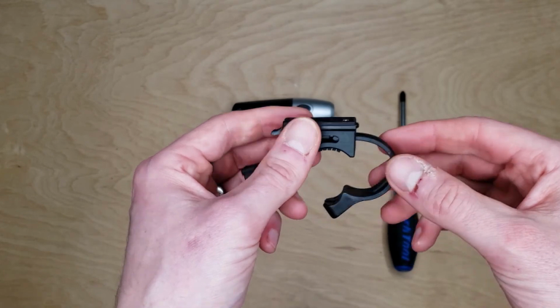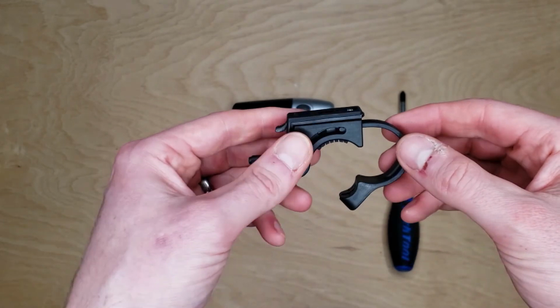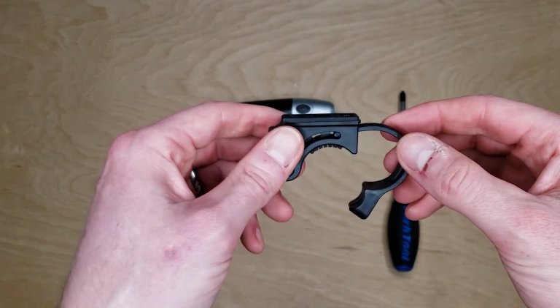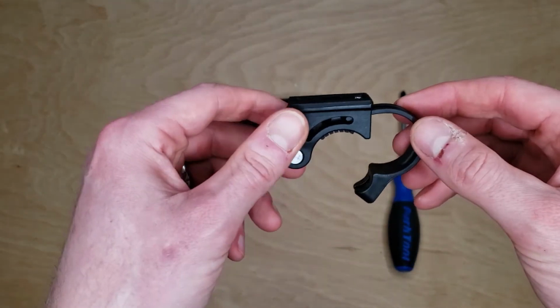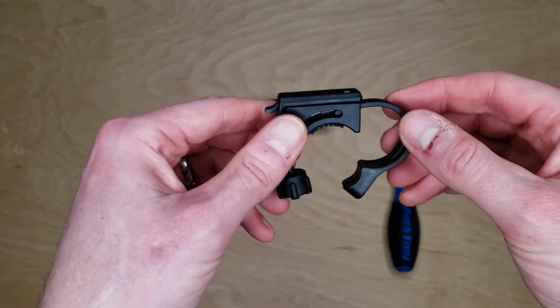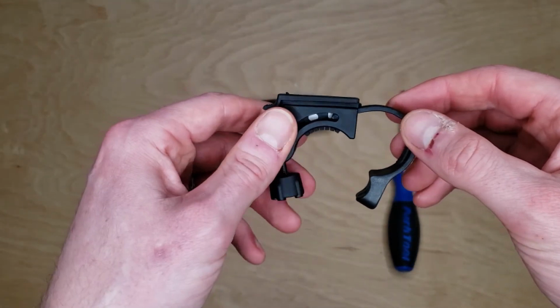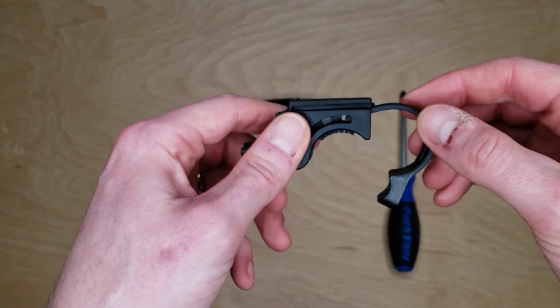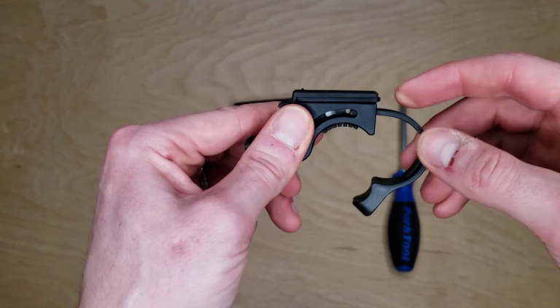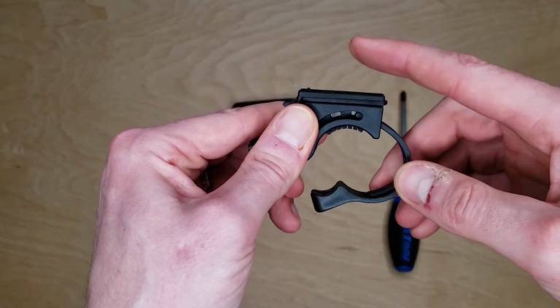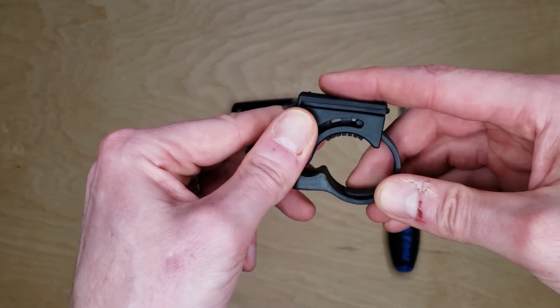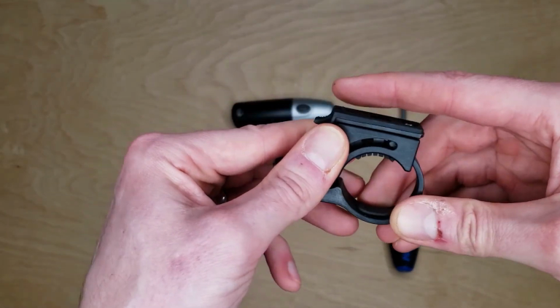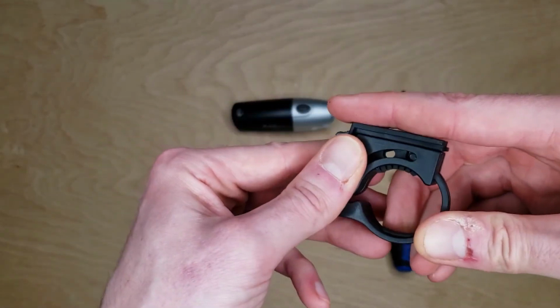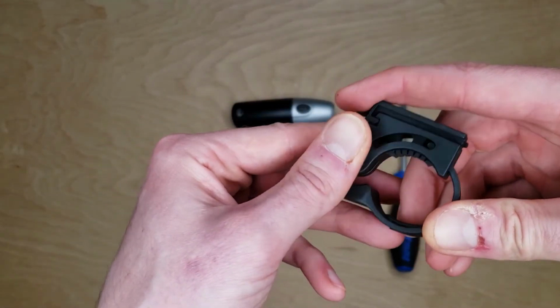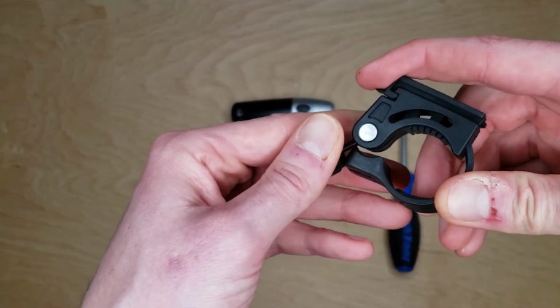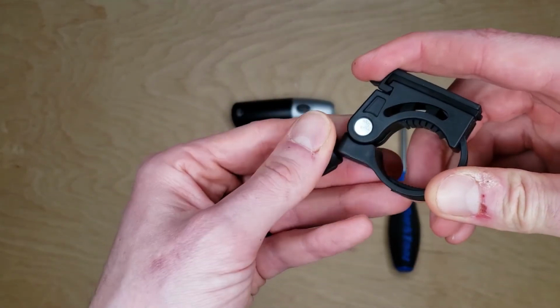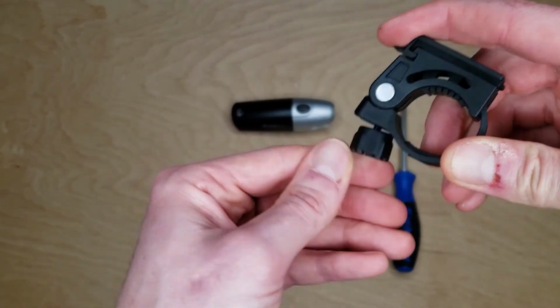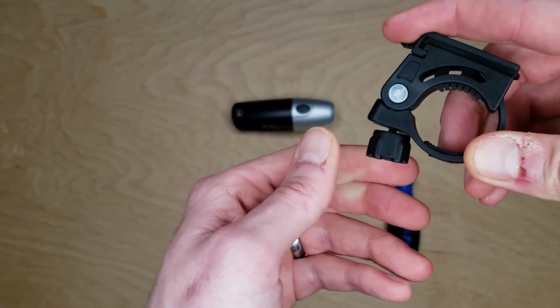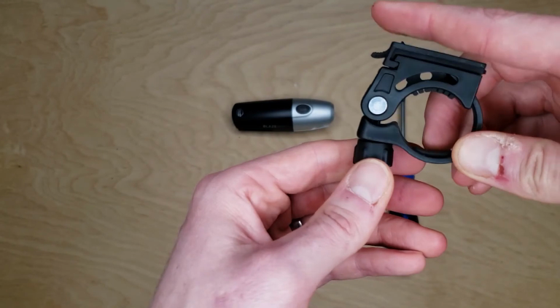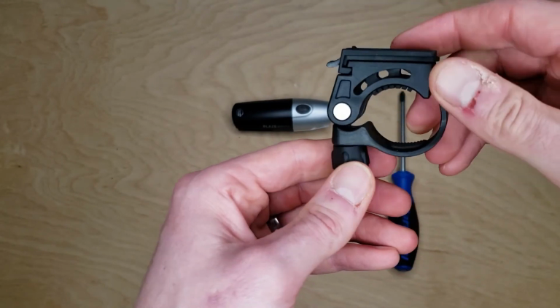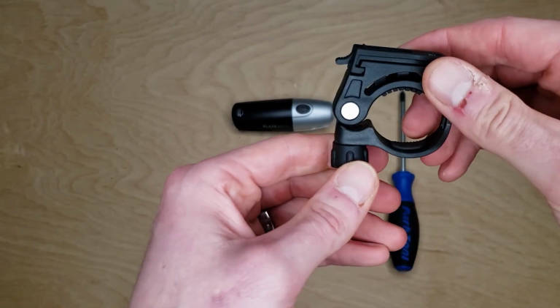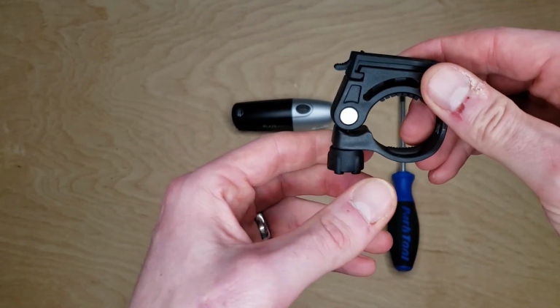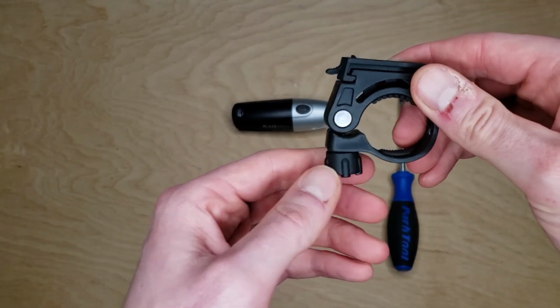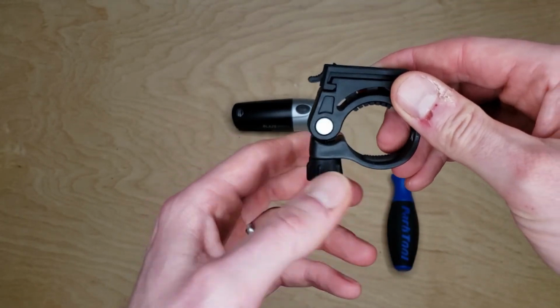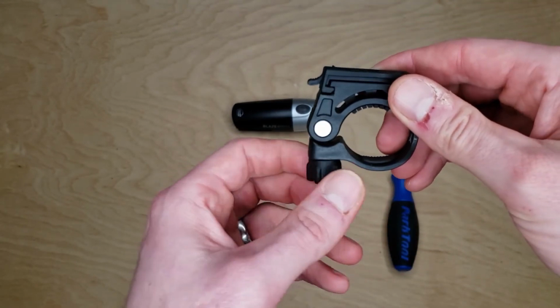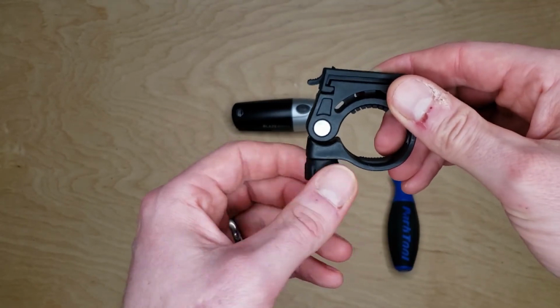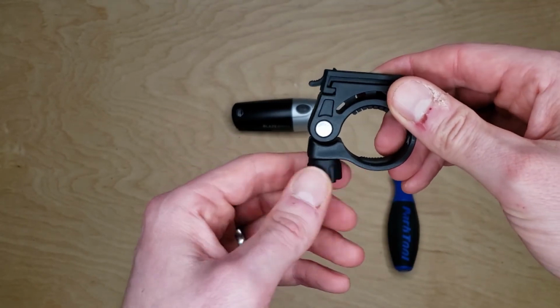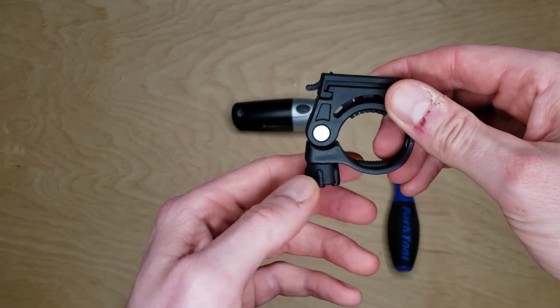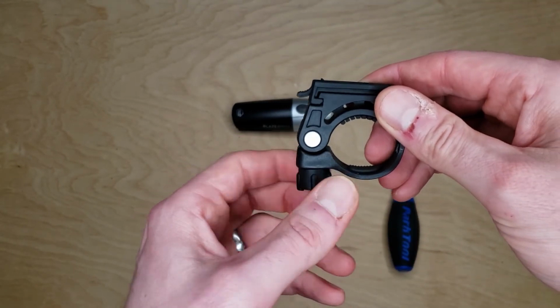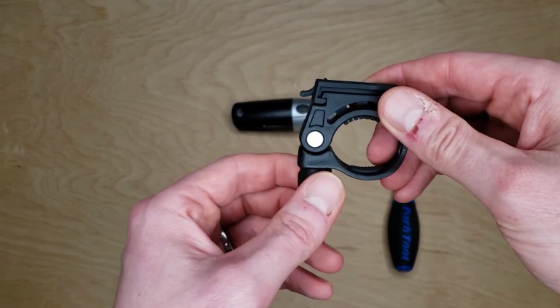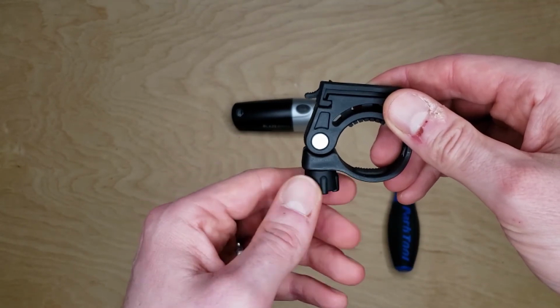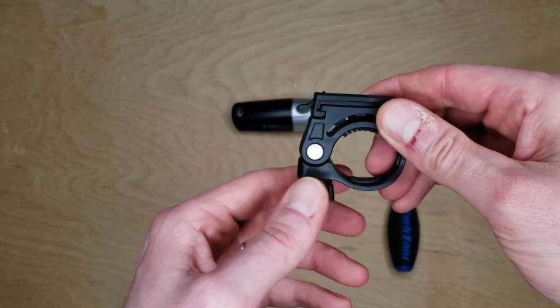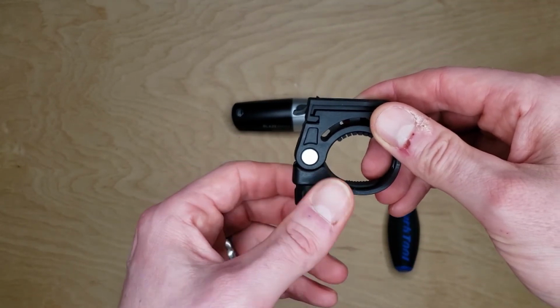You can take the bracket over to your handlebar, flip it over the handlebar, take the quick twist knob and make sure it's securely fastened to the handlebar.